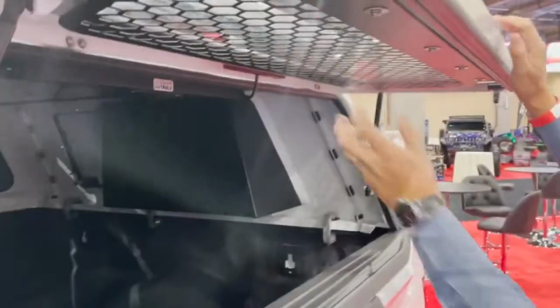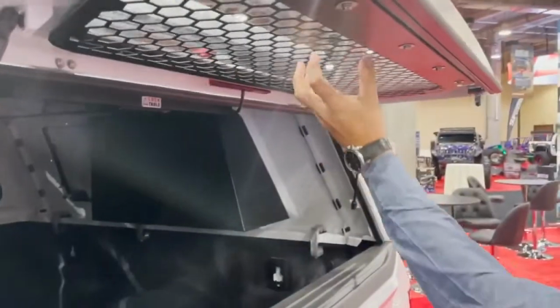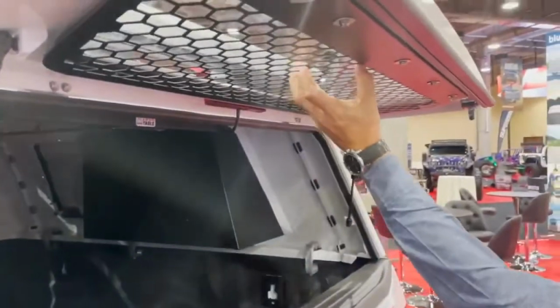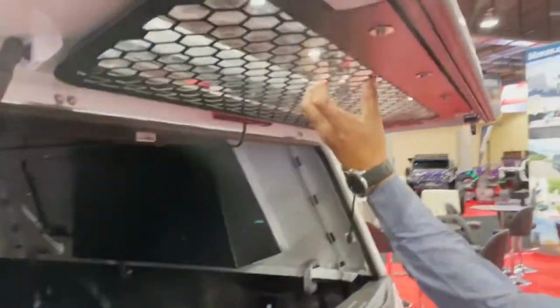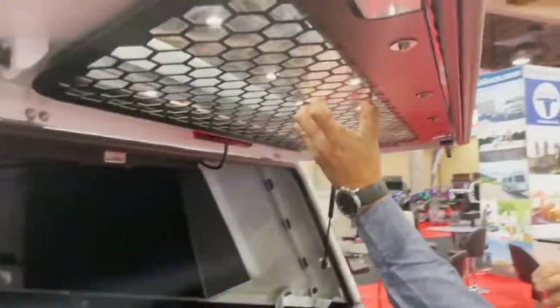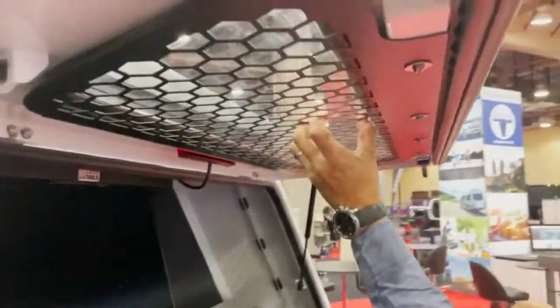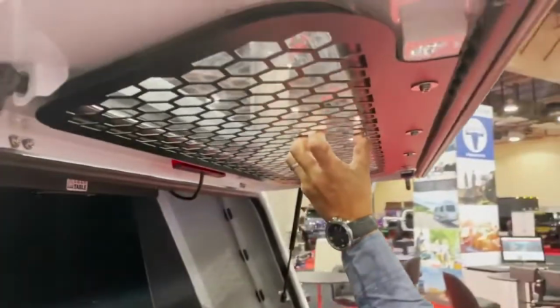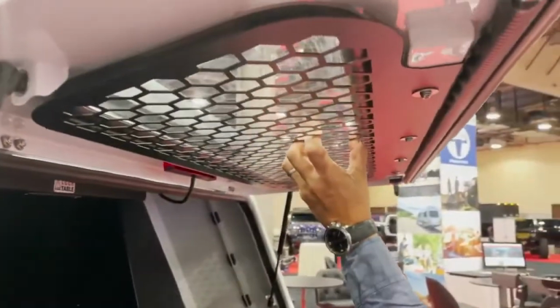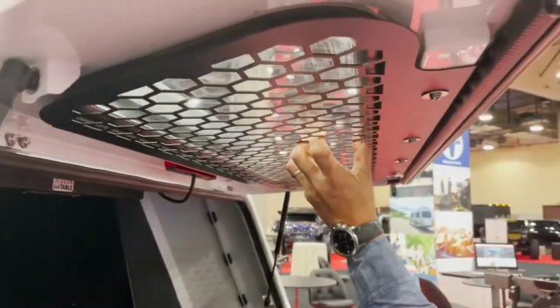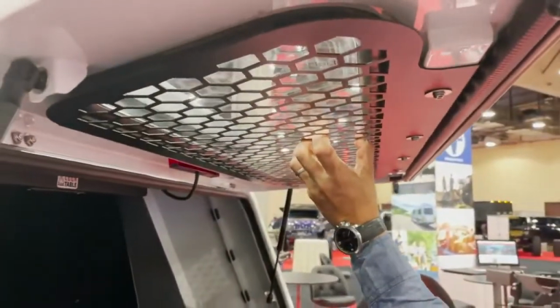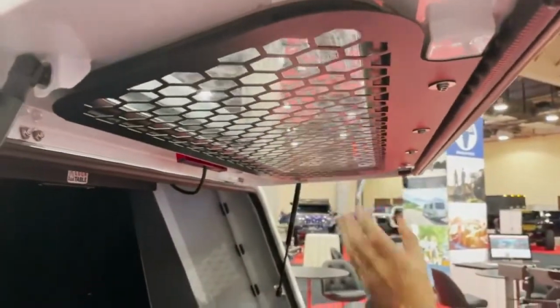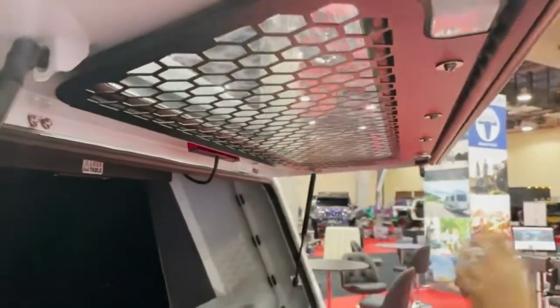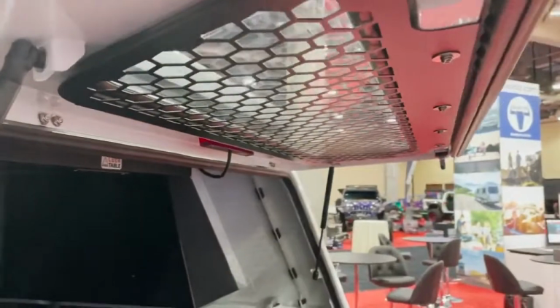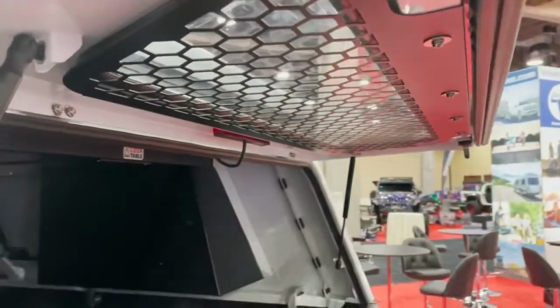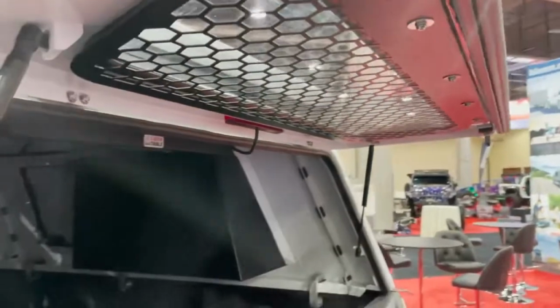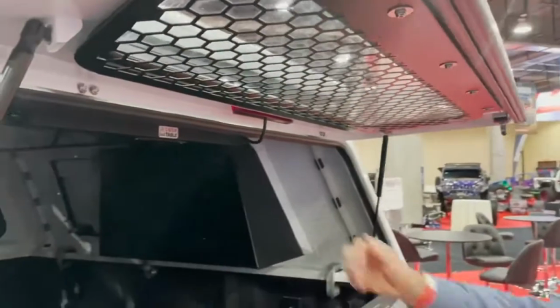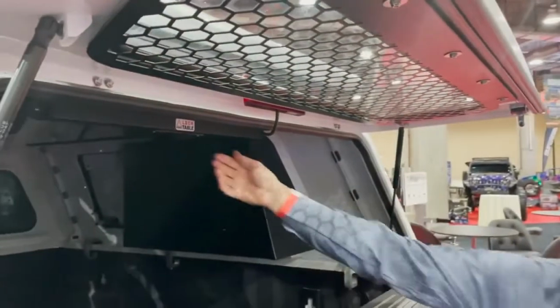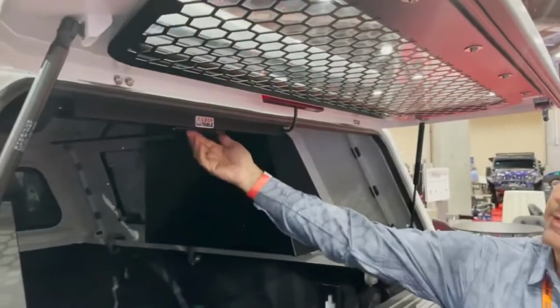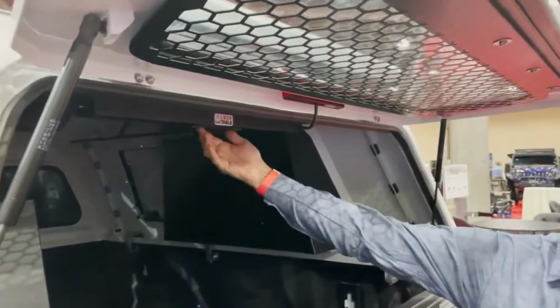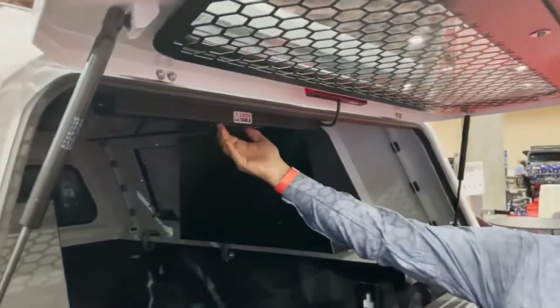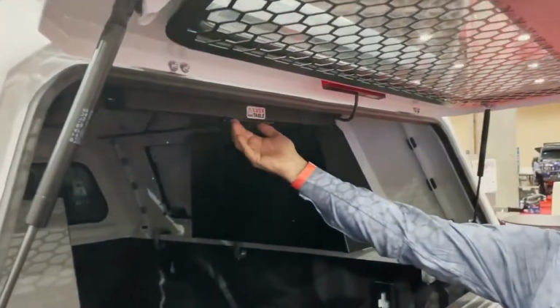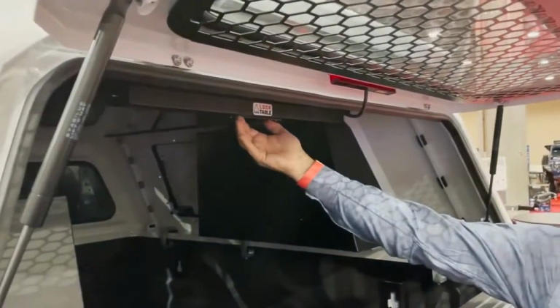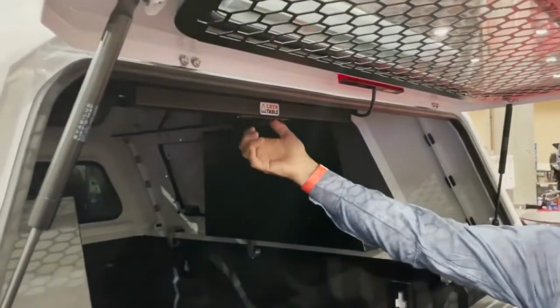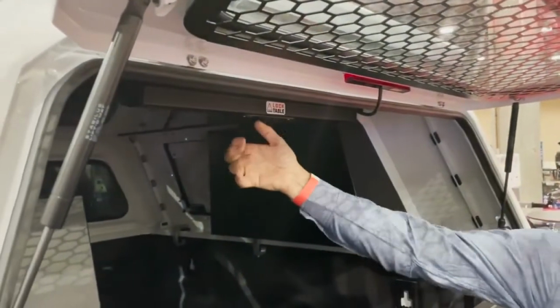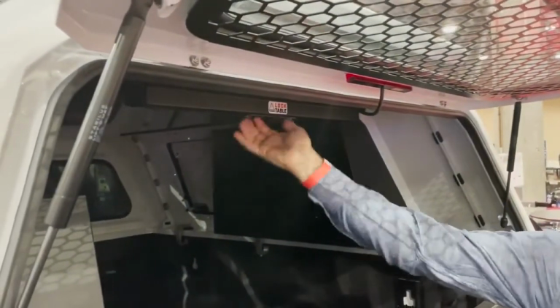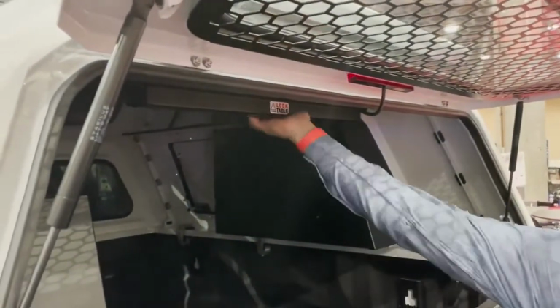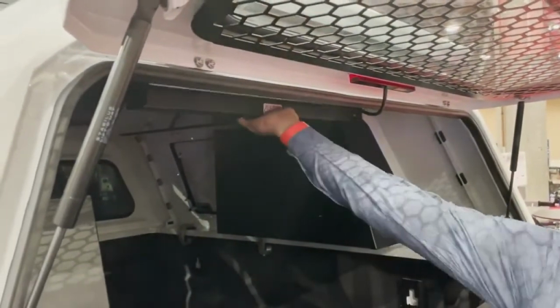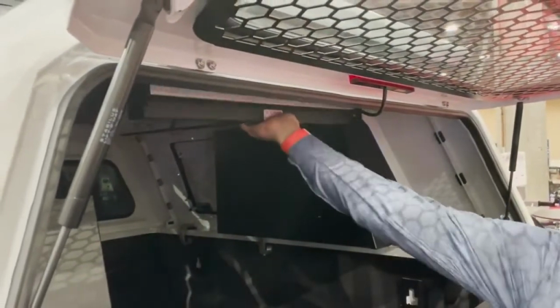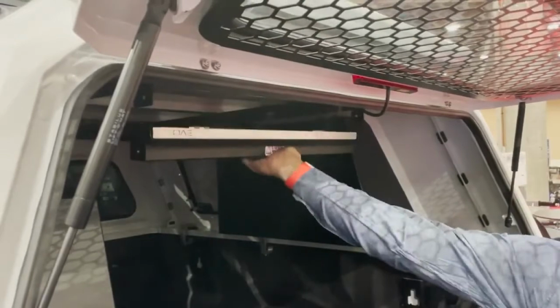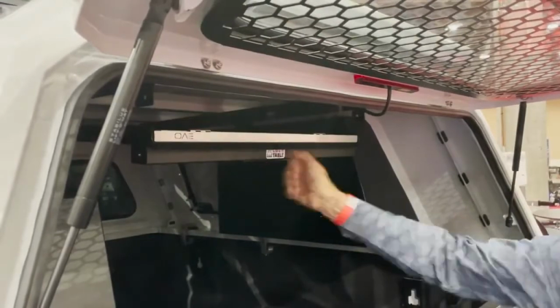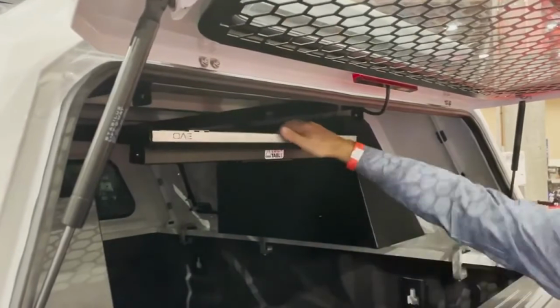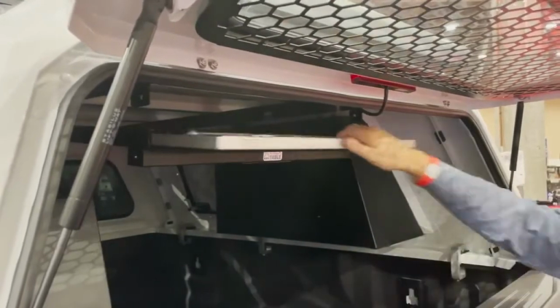The mesh for the screen is an optional extra that you can put on. This unit has also got a cup table — you can latch it, drop it, pull it out.